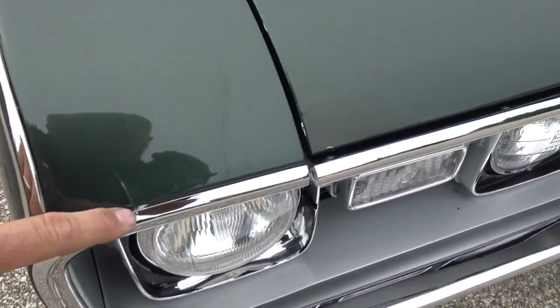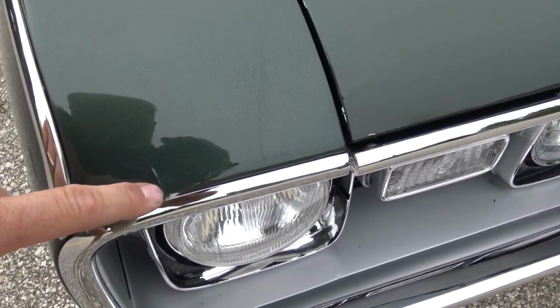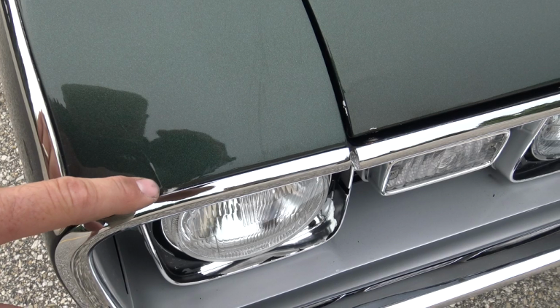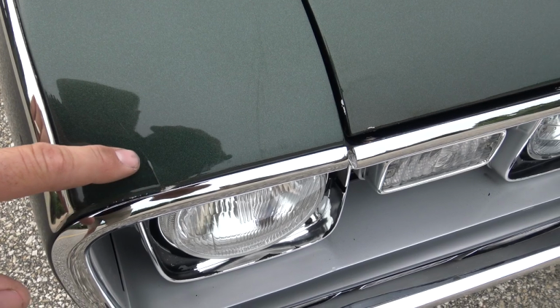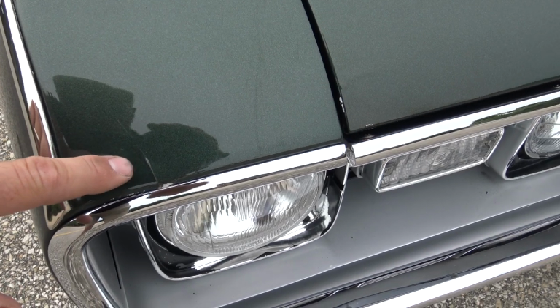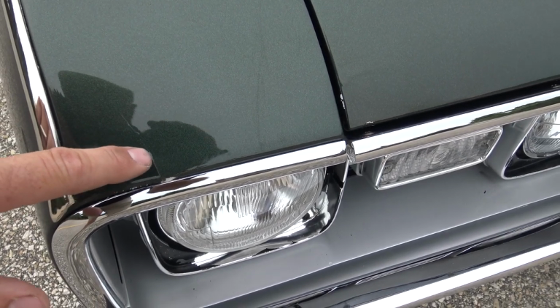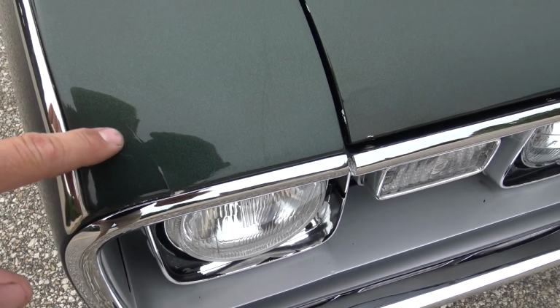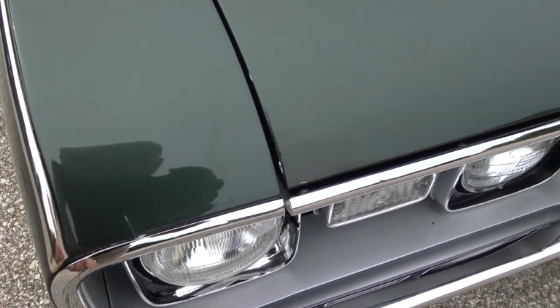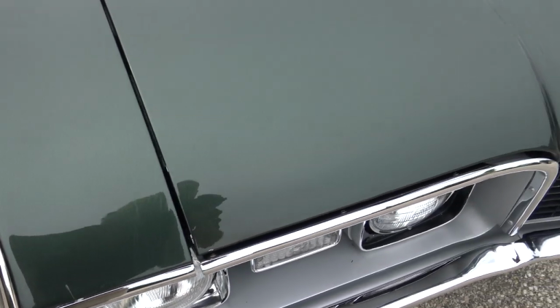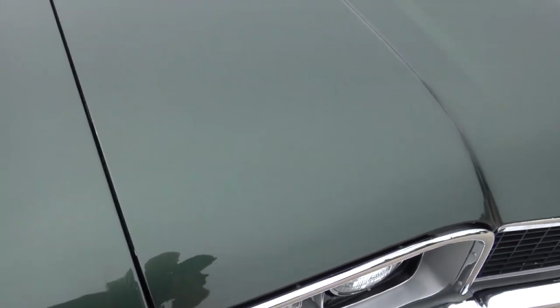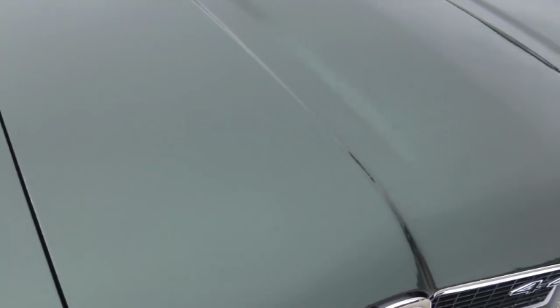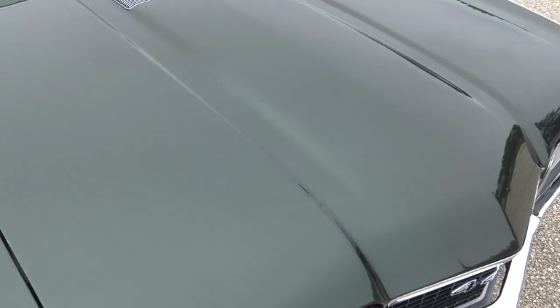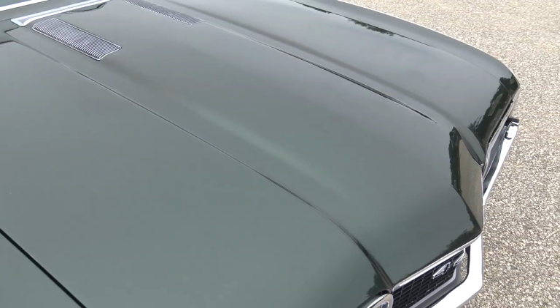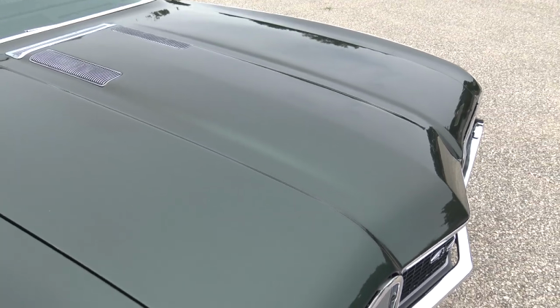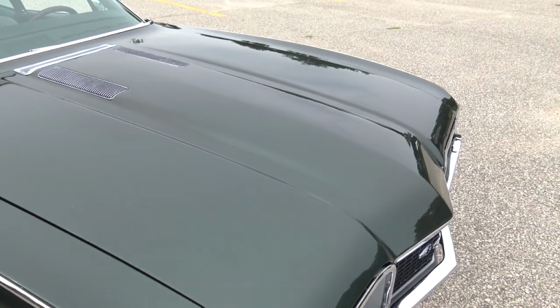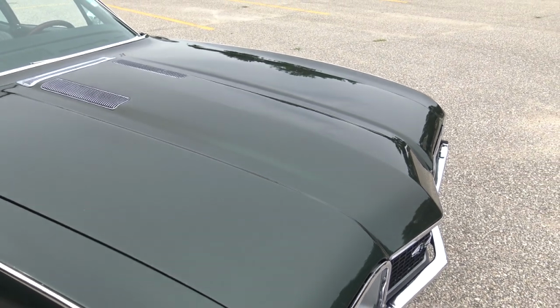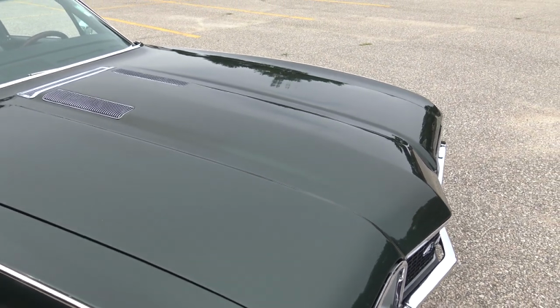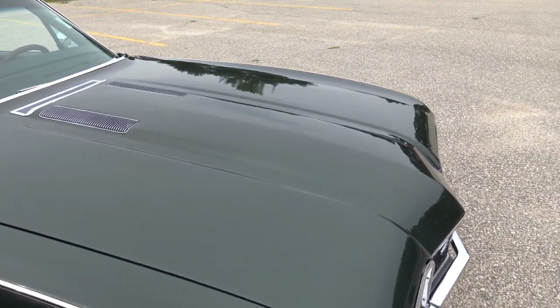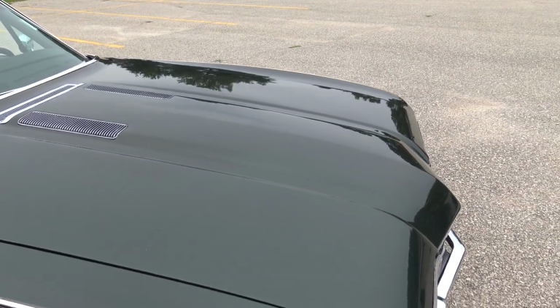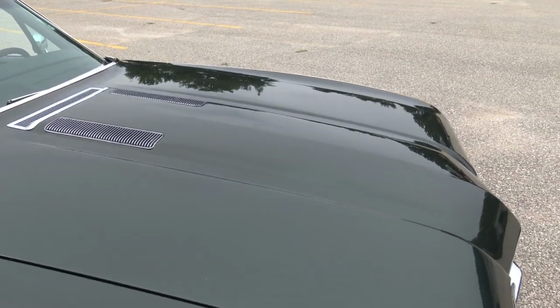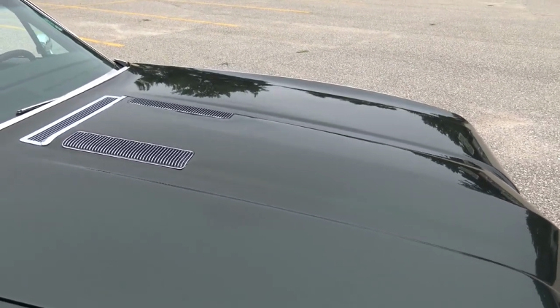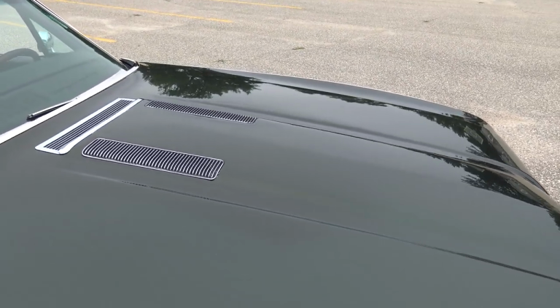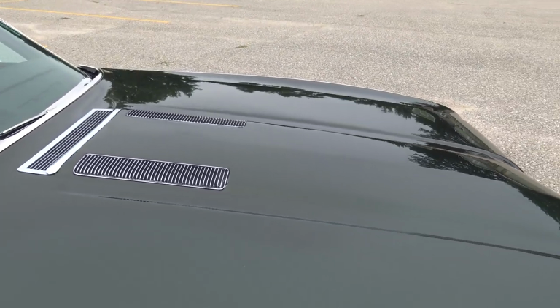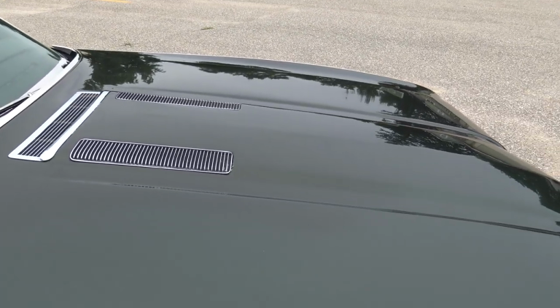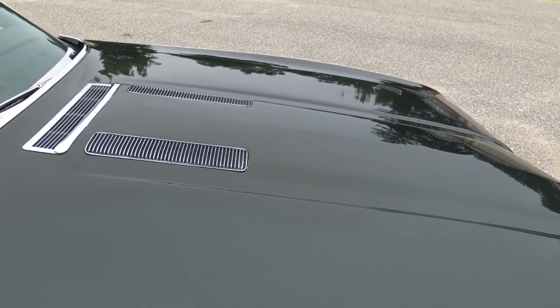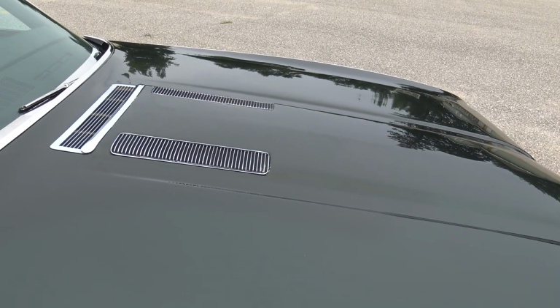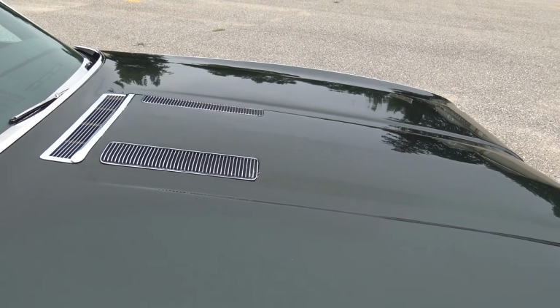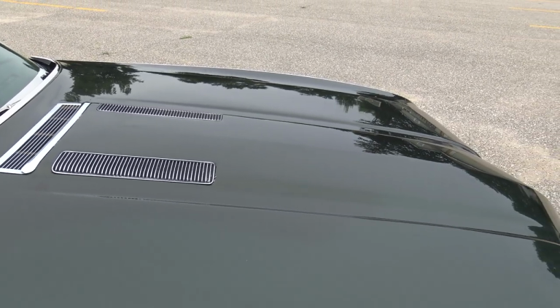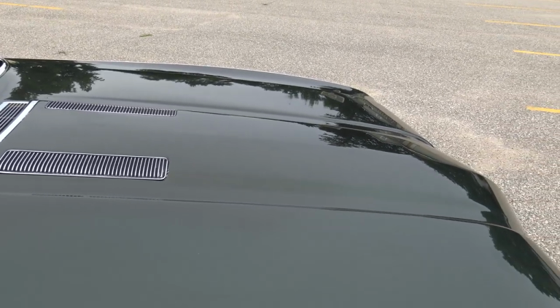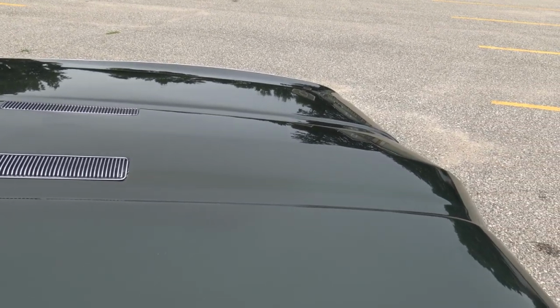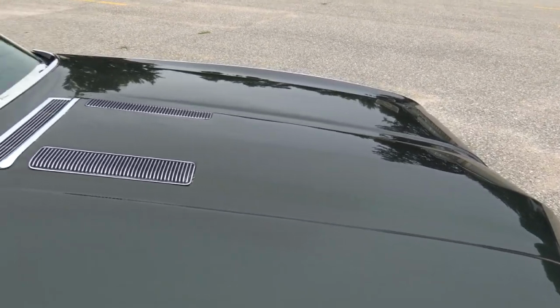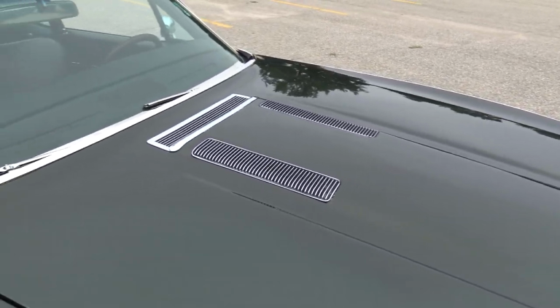We do have a little paint imperfection right here. As we go out across the hood, the paint is excellent. I don't see any dents or dings anywhere there.